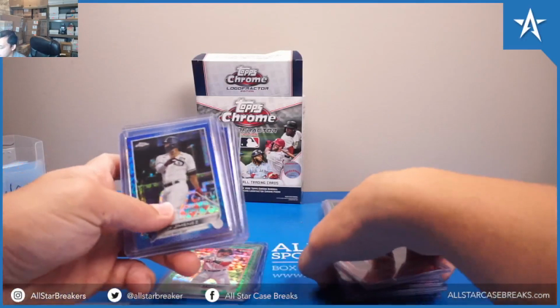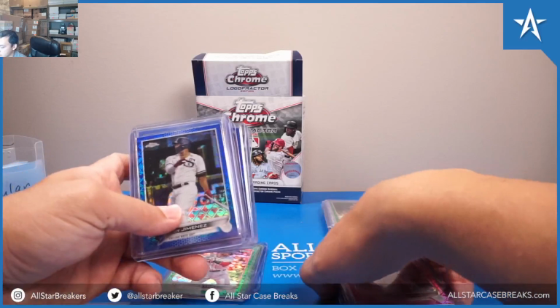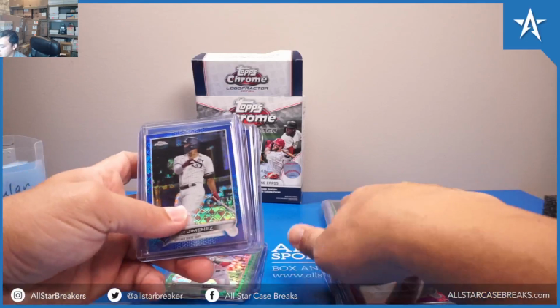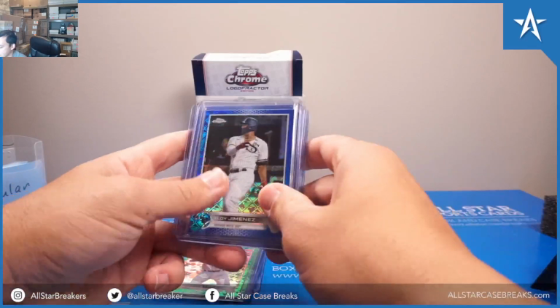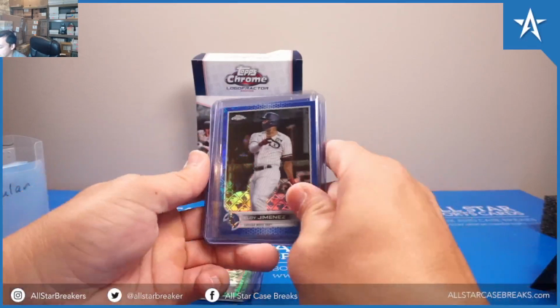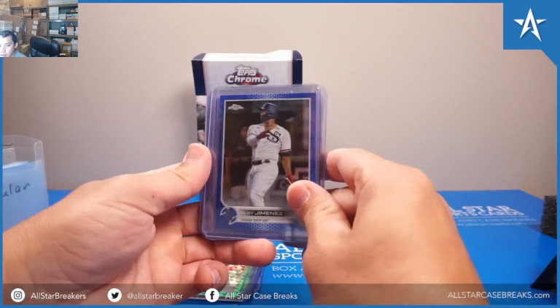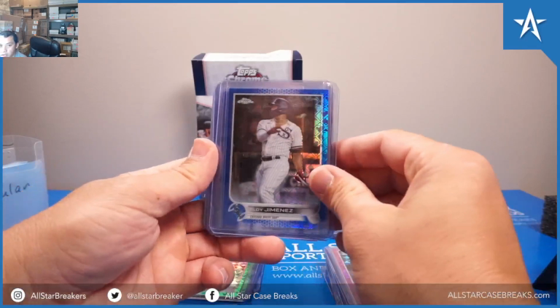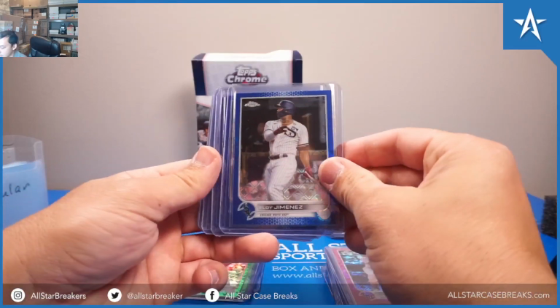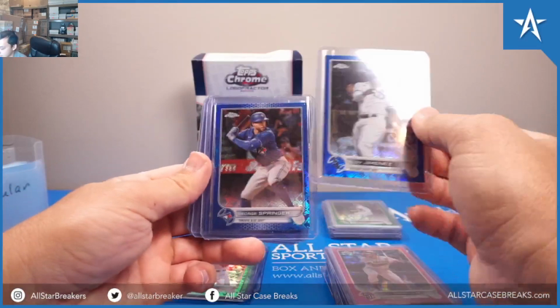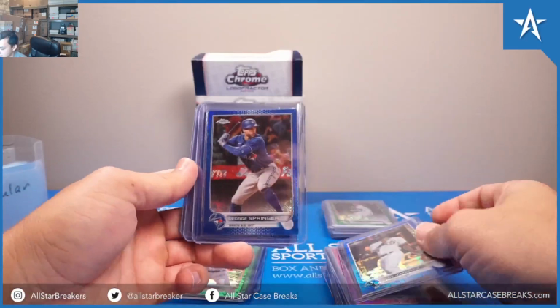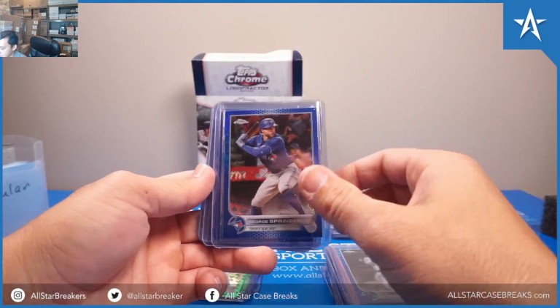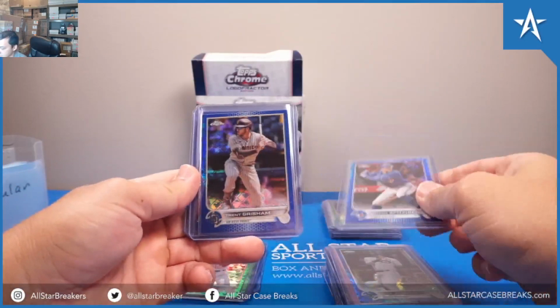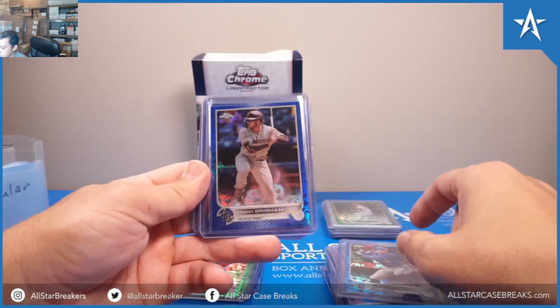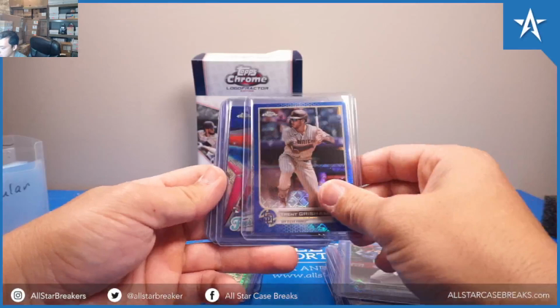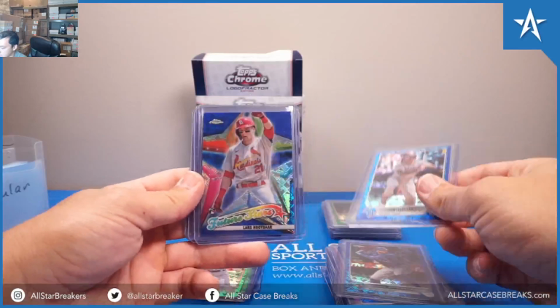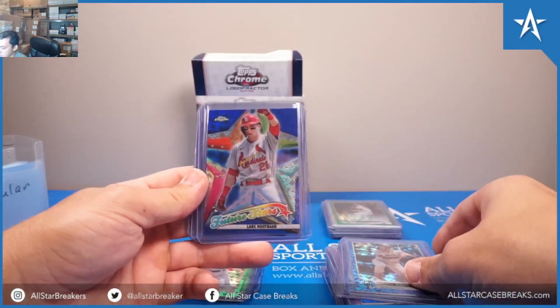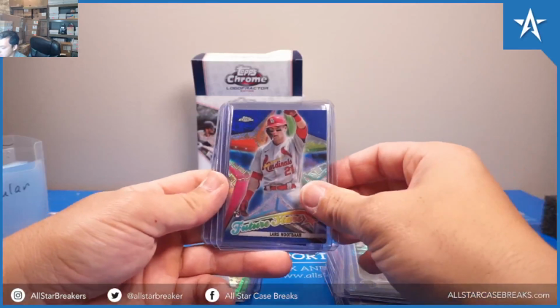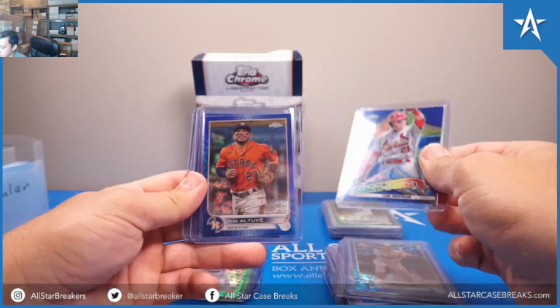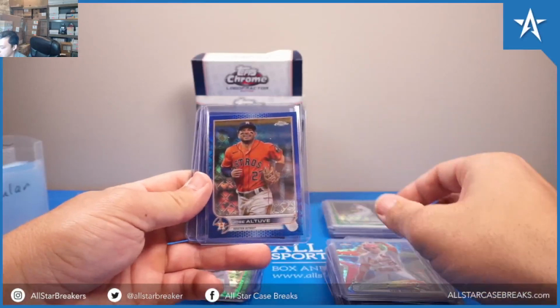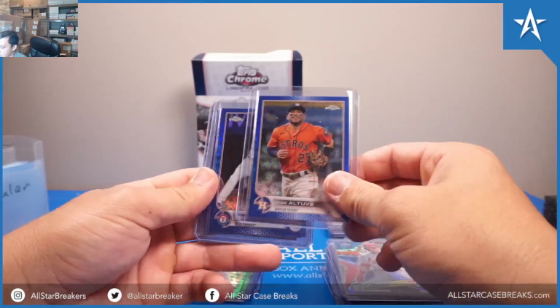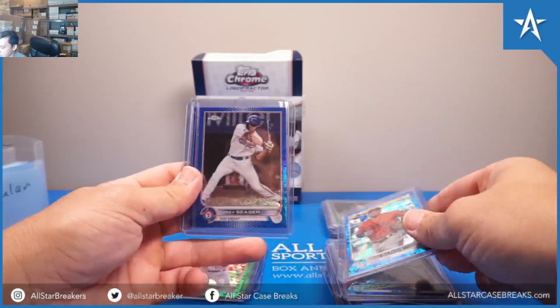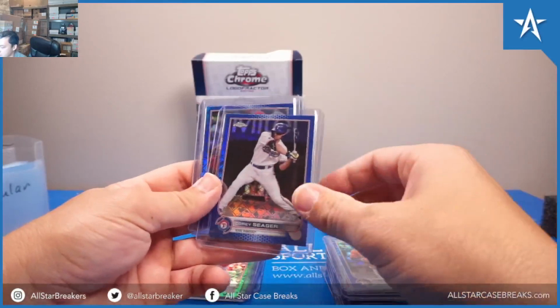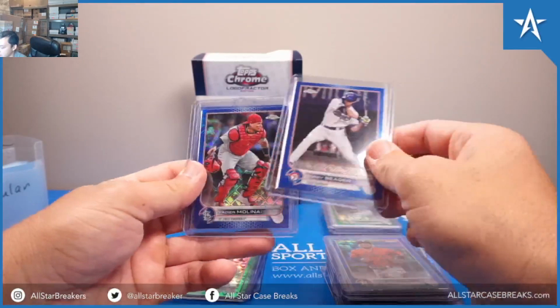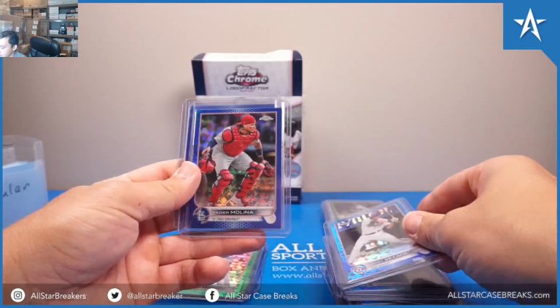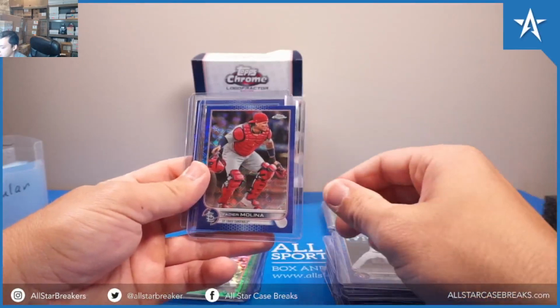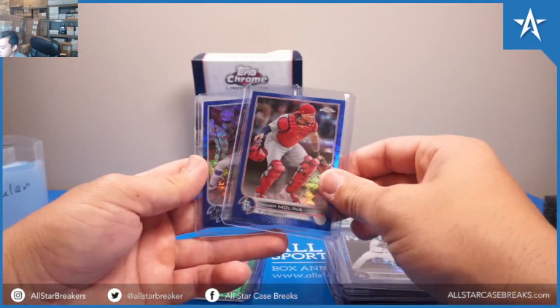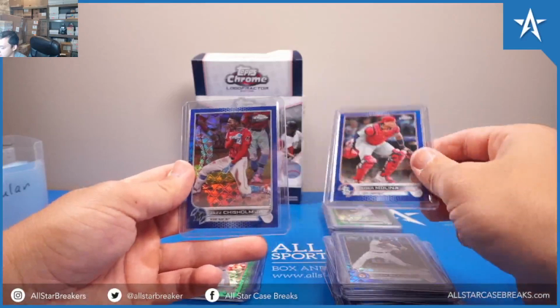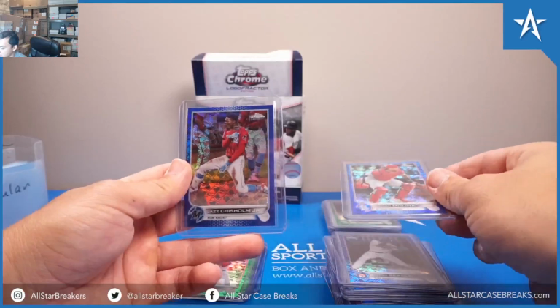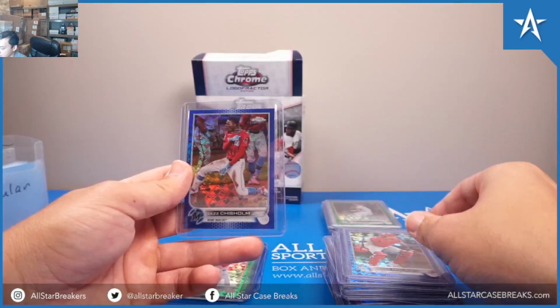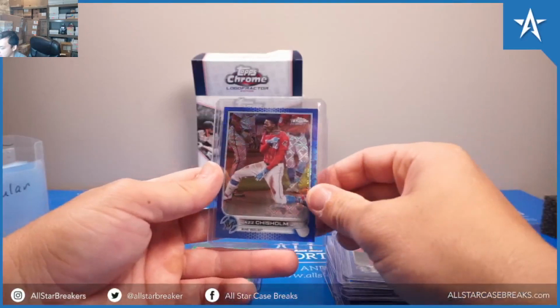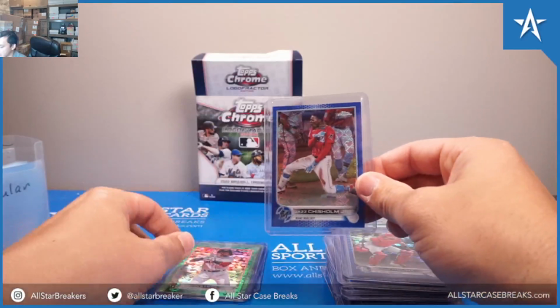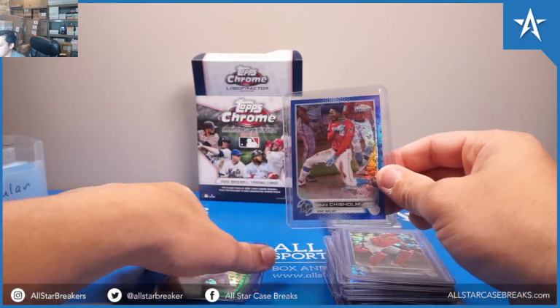Then we have Blues: Eloy Jimenez, Springer, Grisham, Lars Nuzbar, Jose Altuve, Corey Seeger, Molina, Jazz Chisholm.